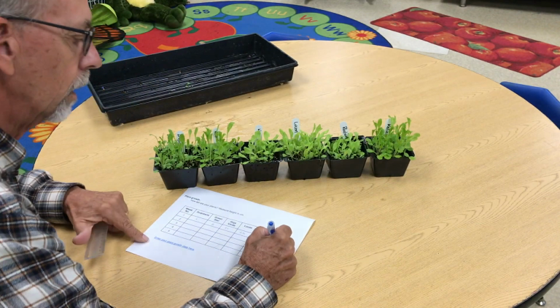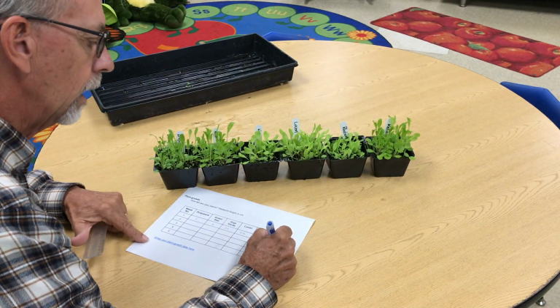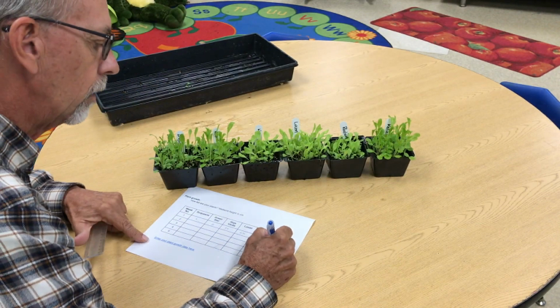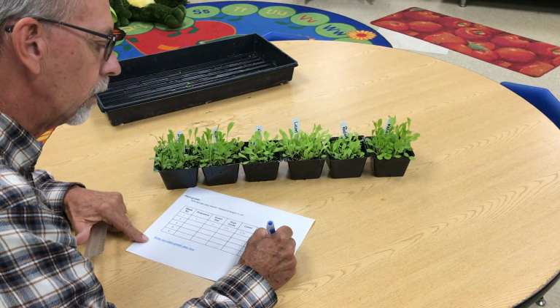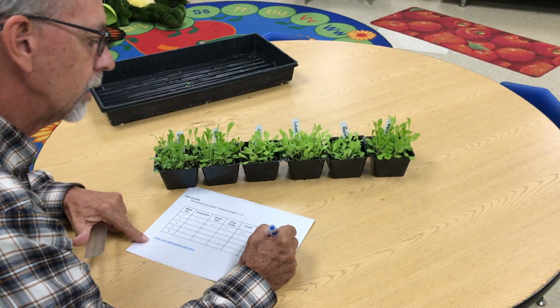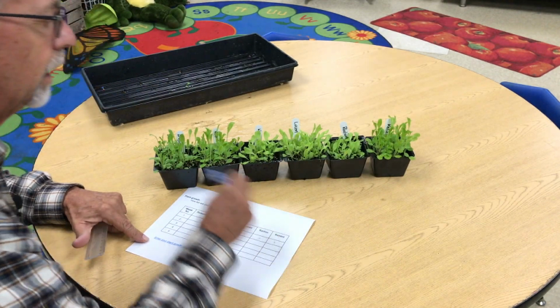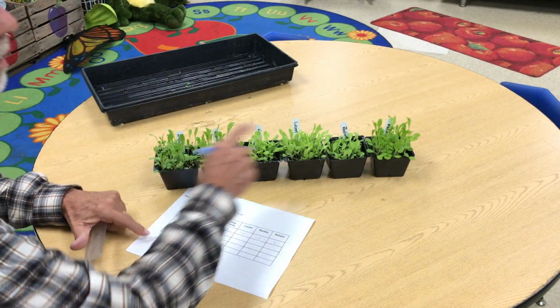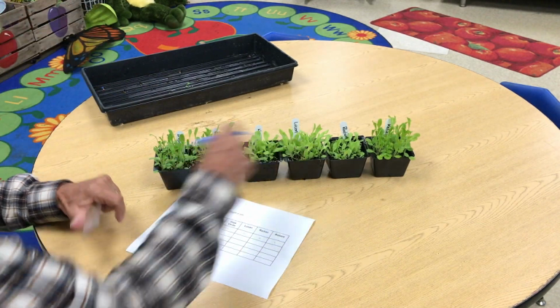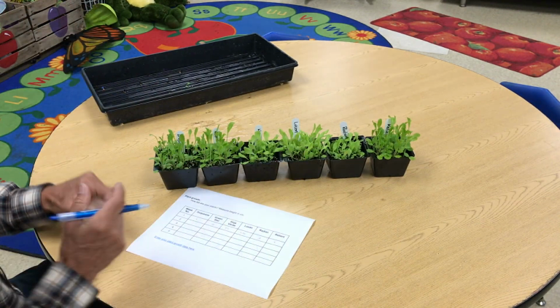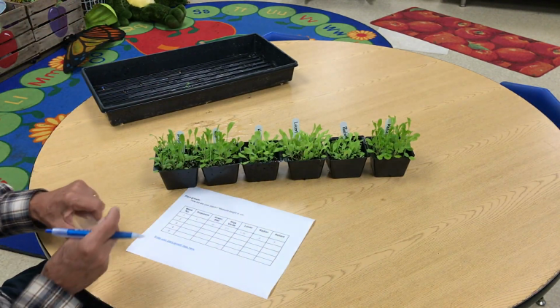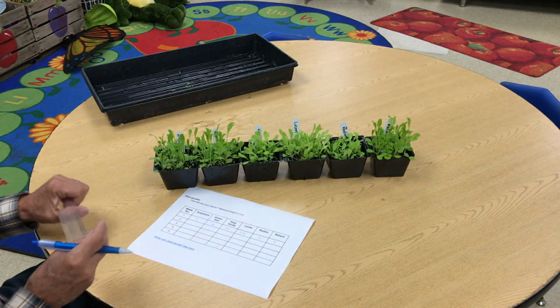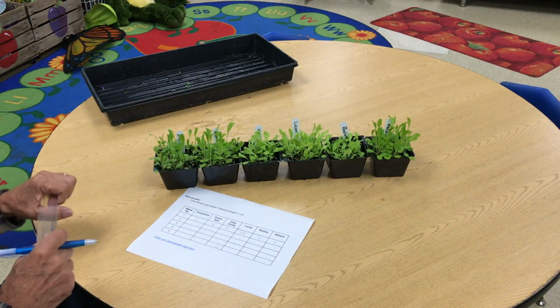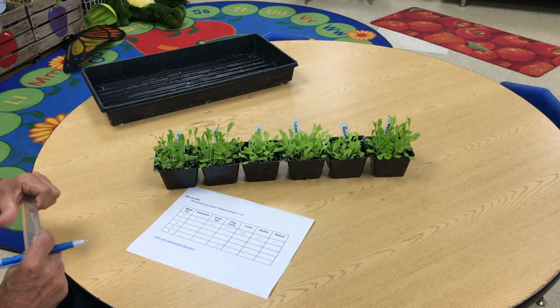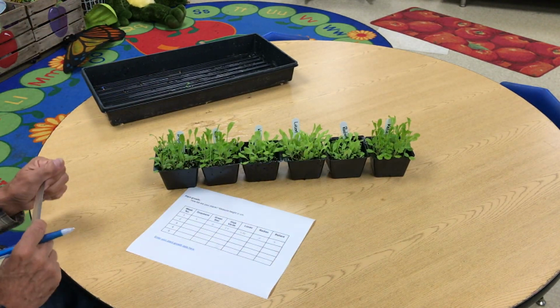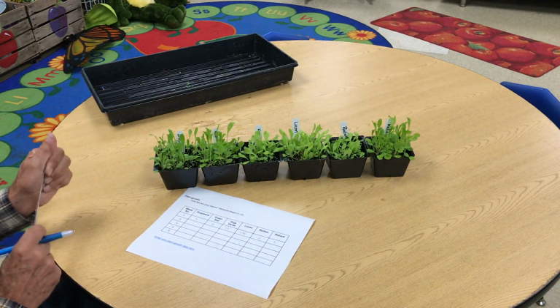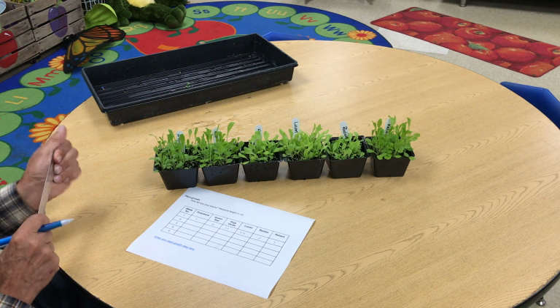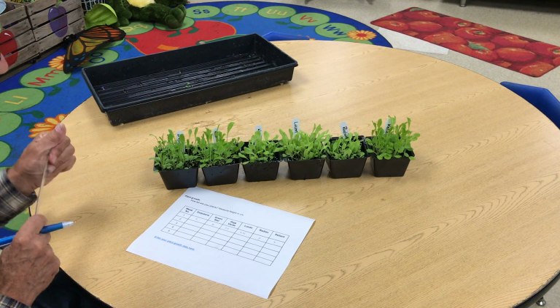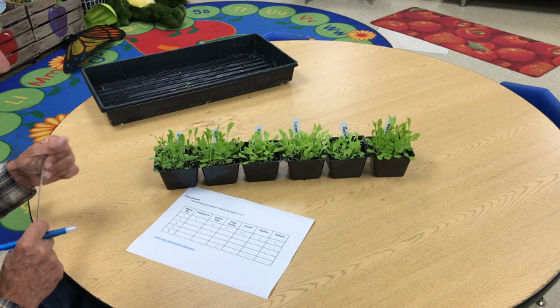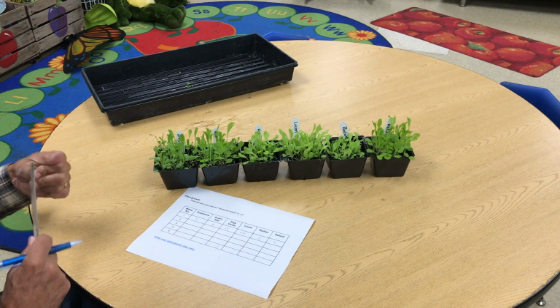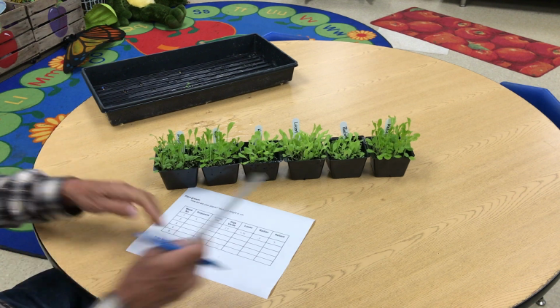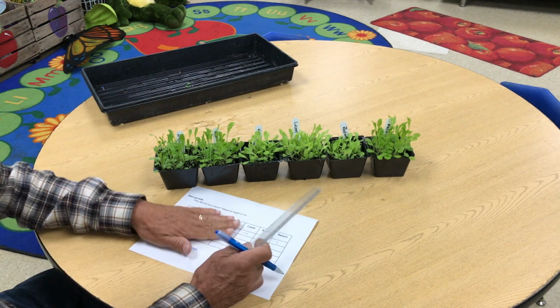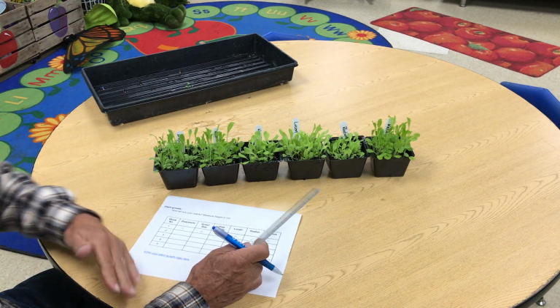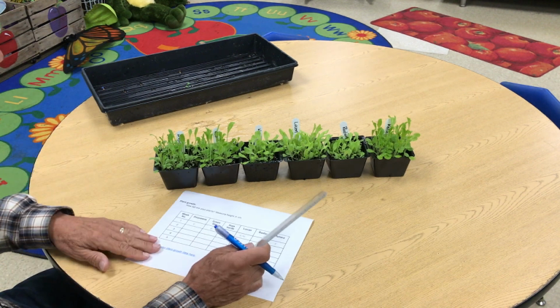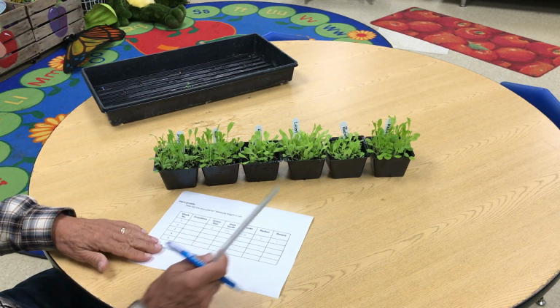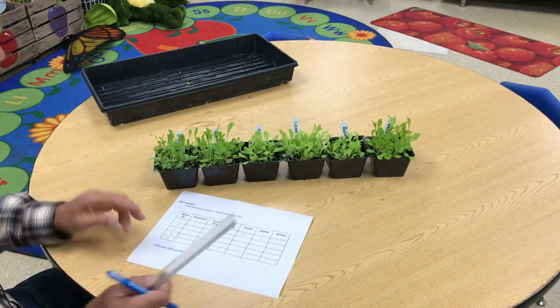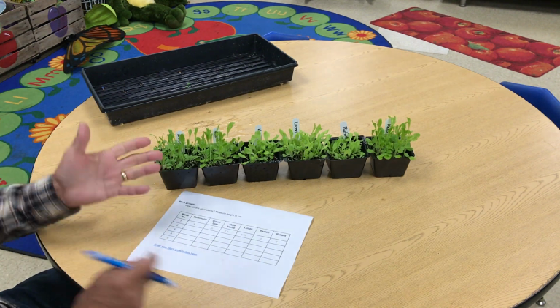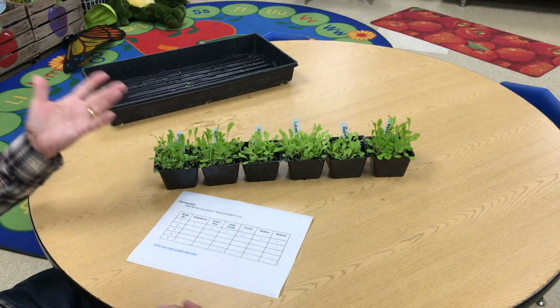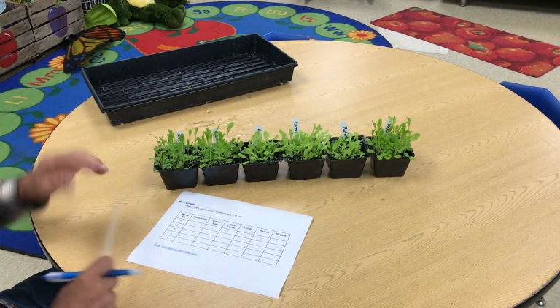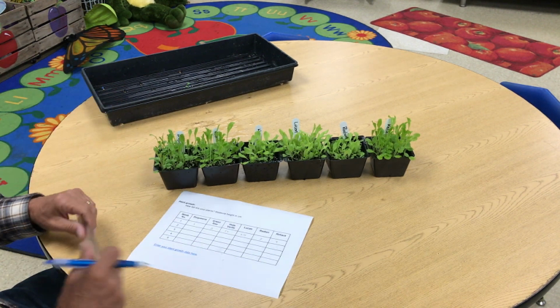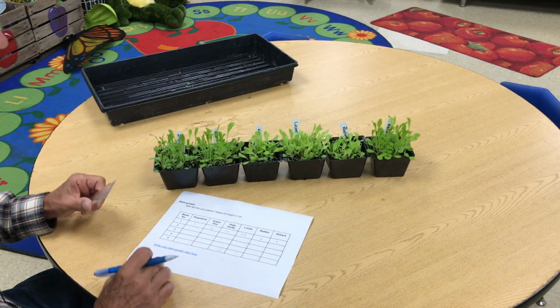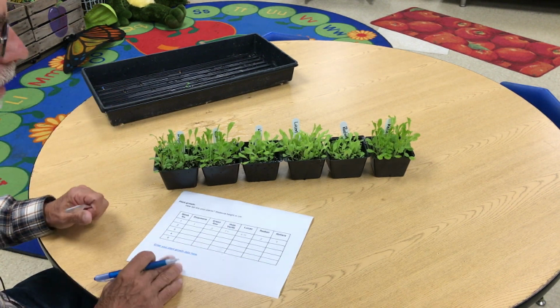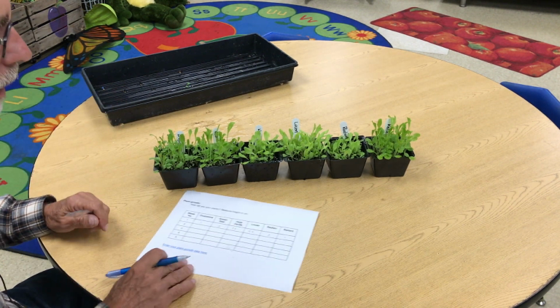Now, this lettuce is actually 12 days old — it's not just one week old. So yours will be shorter. But that's how you're going to take your data.